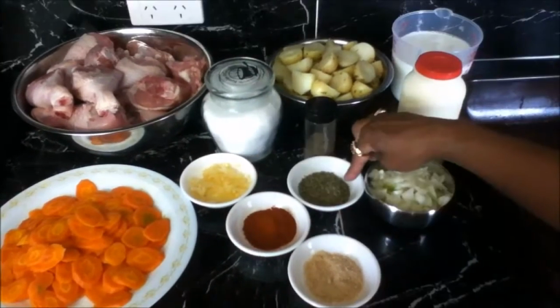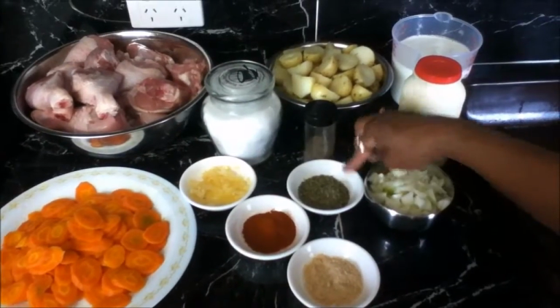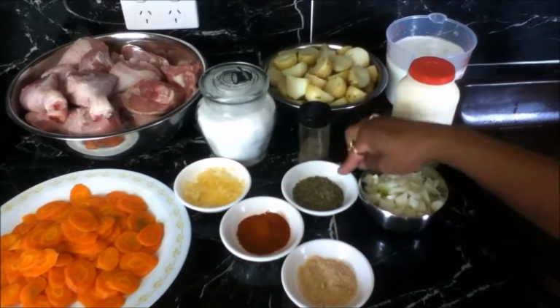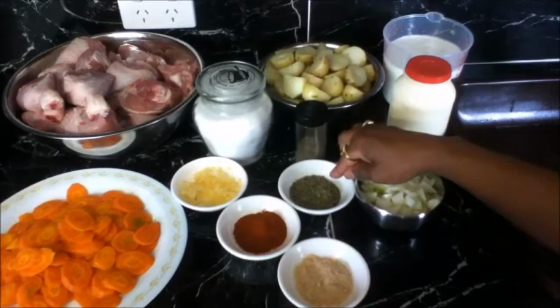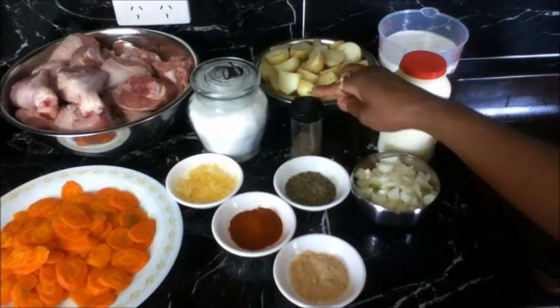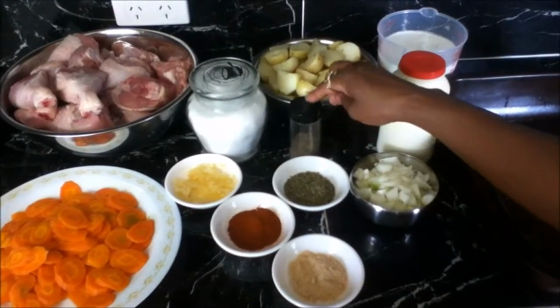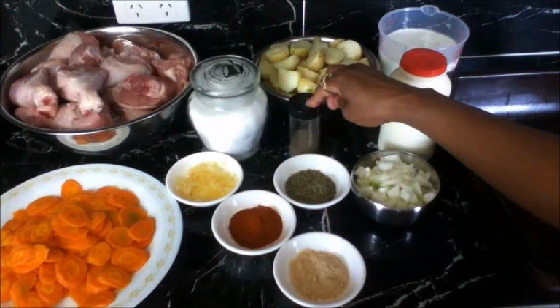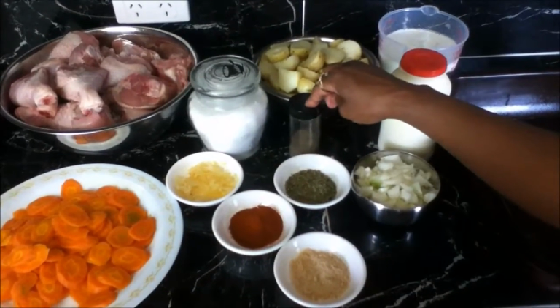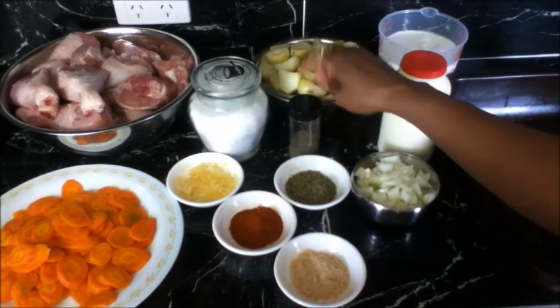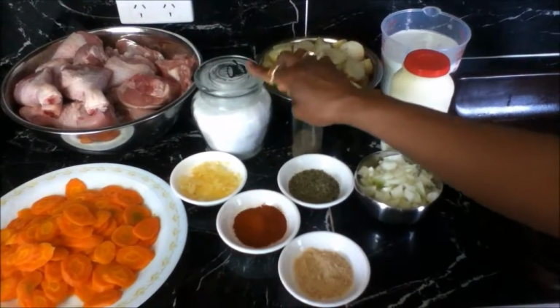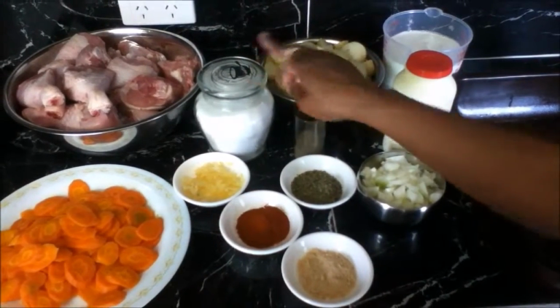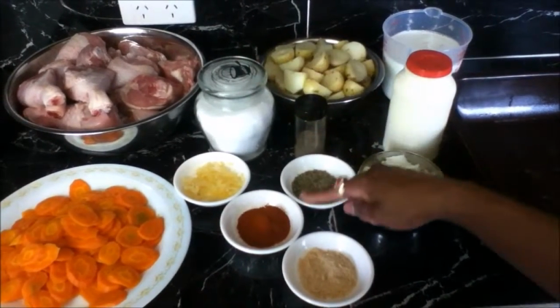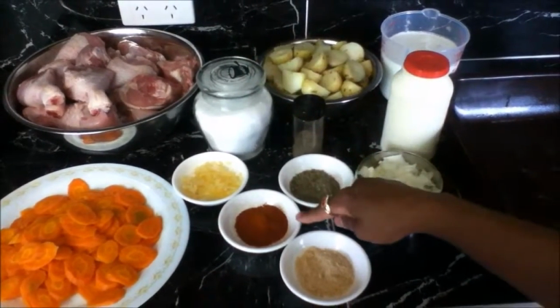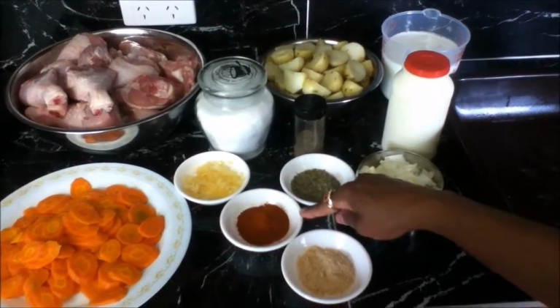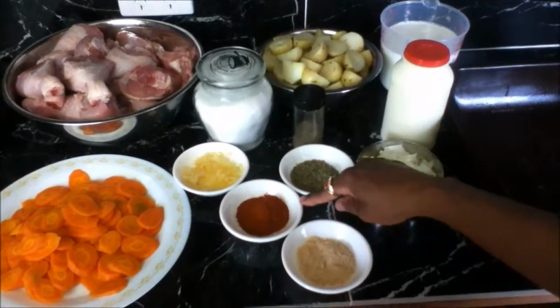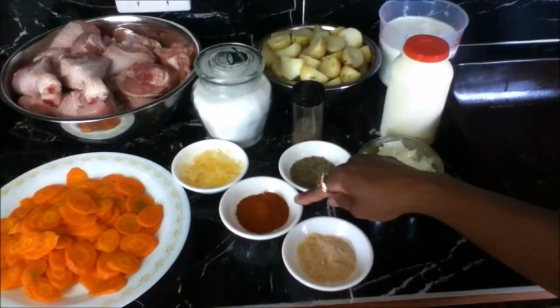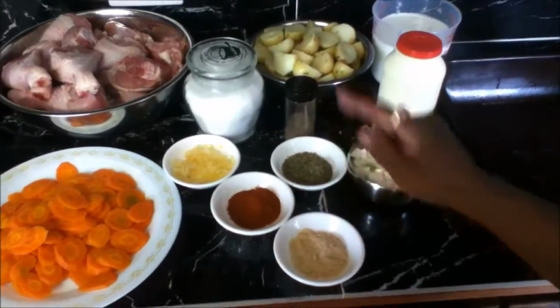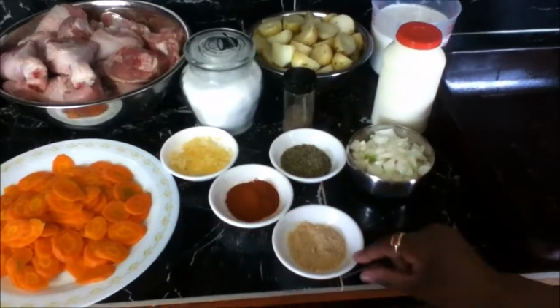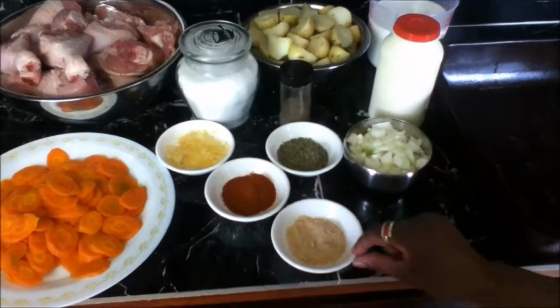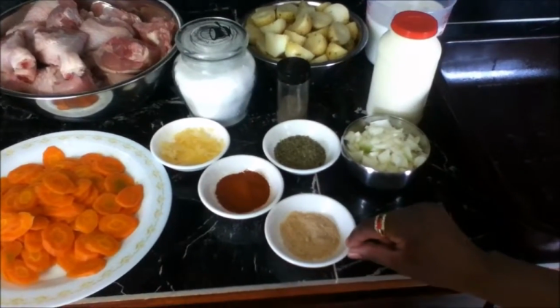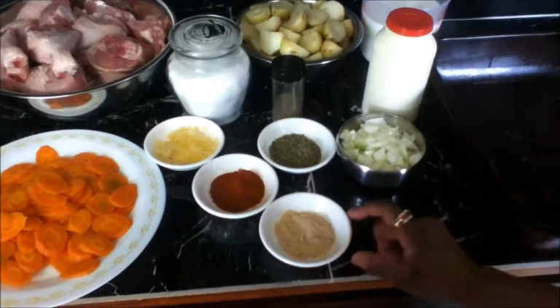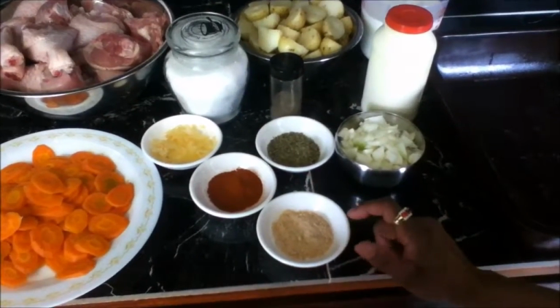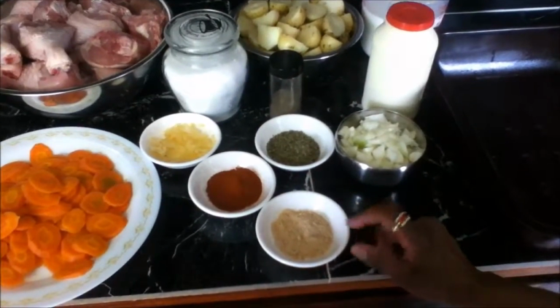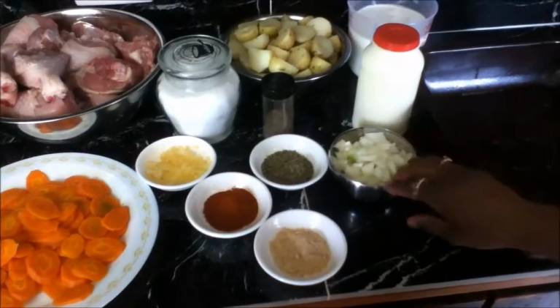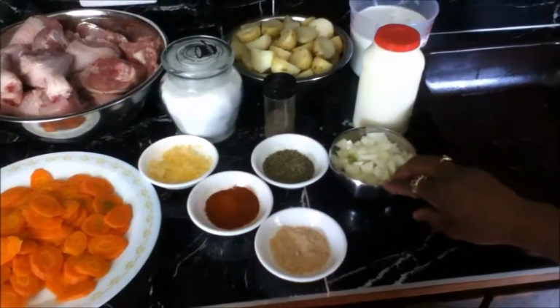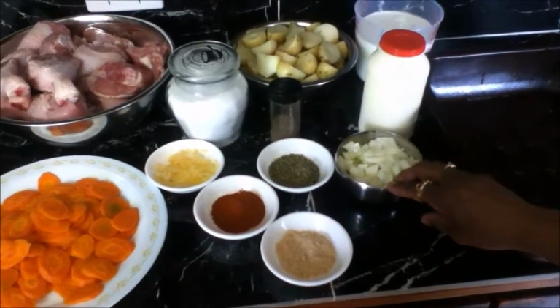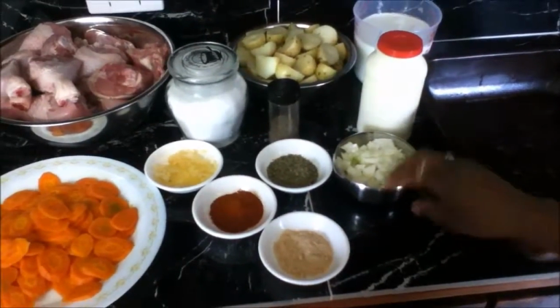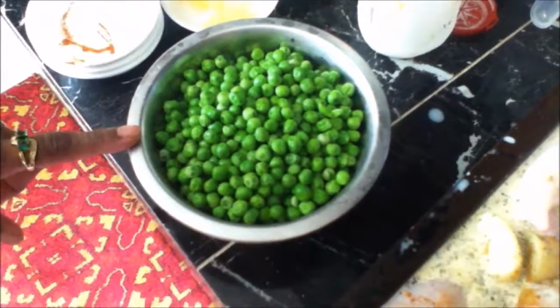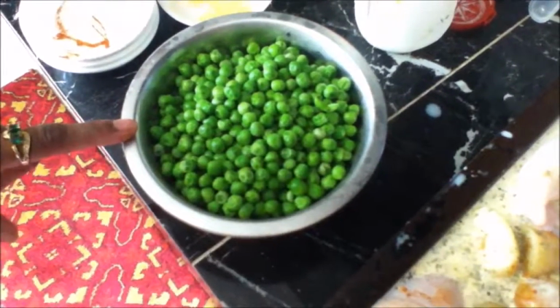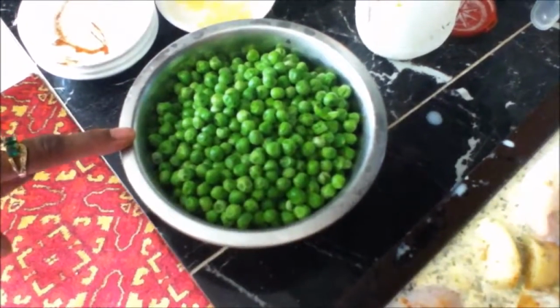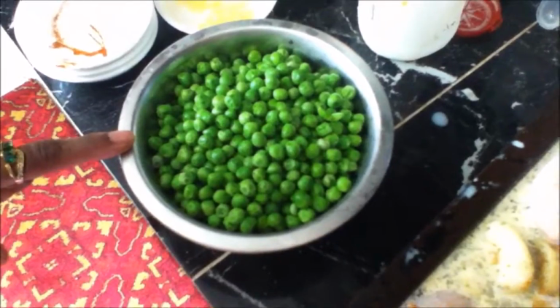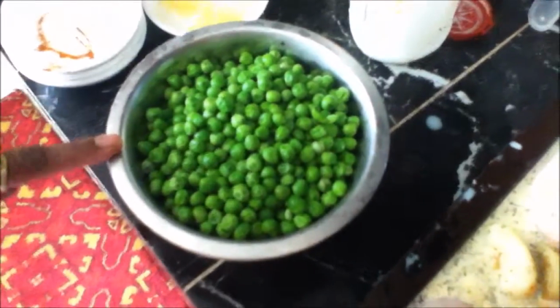1 tablespoon of mixed dried herbs, some pepper, salt to taste, 1 tablespoon of paprika, 1 tablespoon of chicken stock powder, 1 large onion finely chopped, and 2 cups of frozen peas.